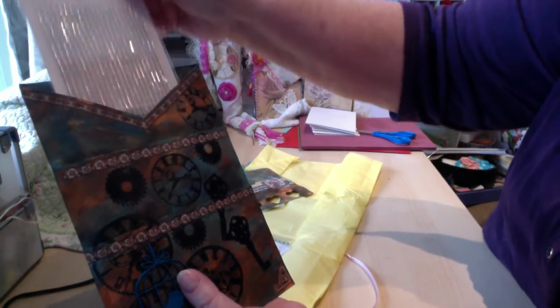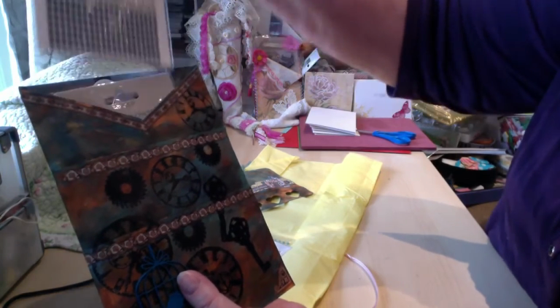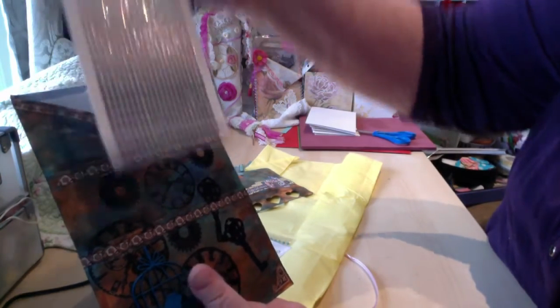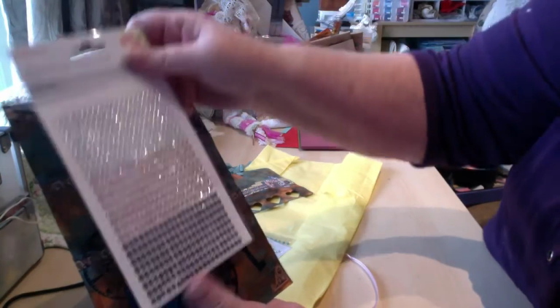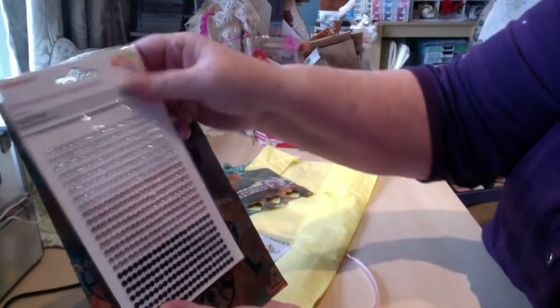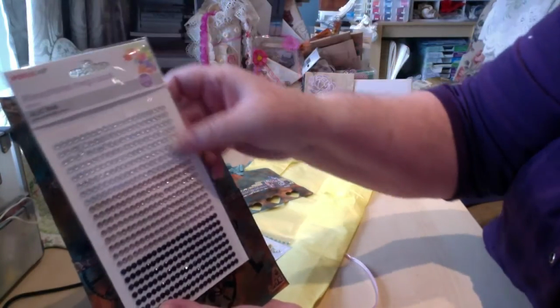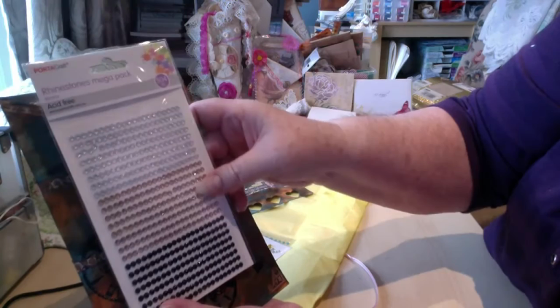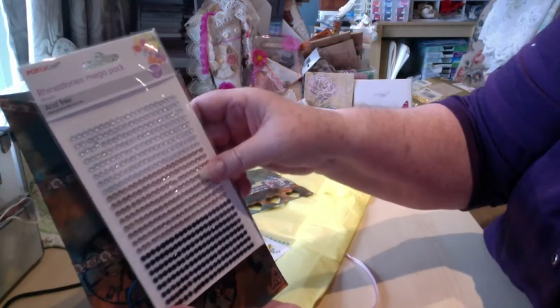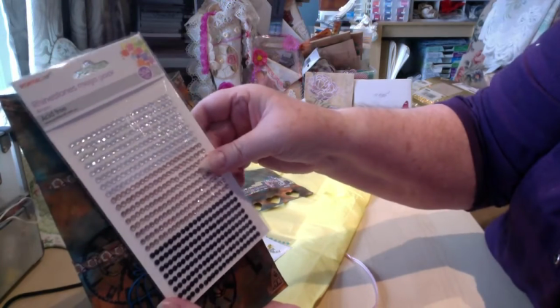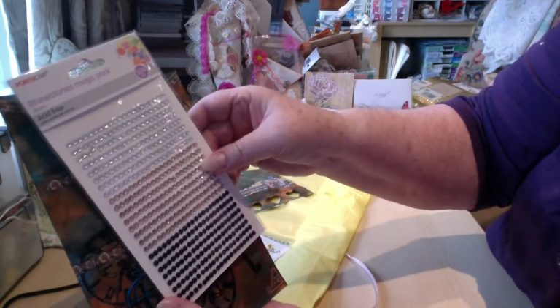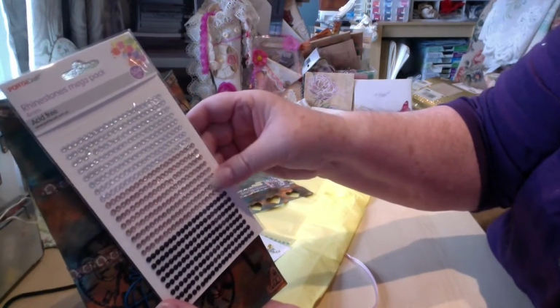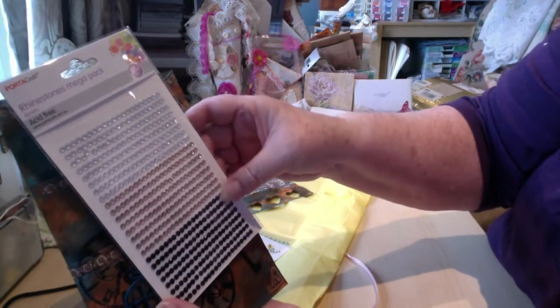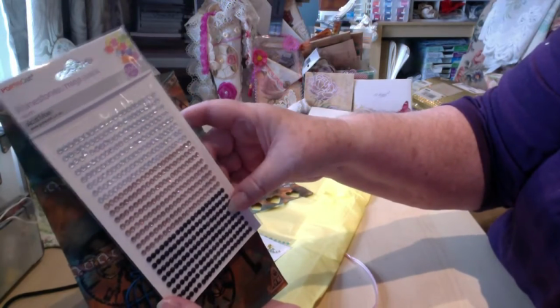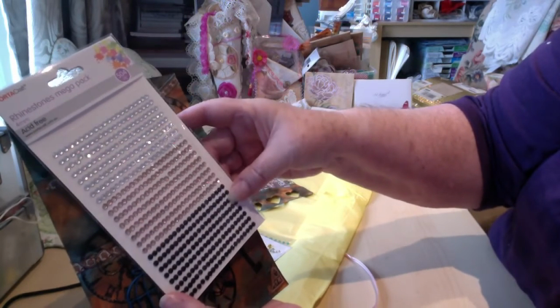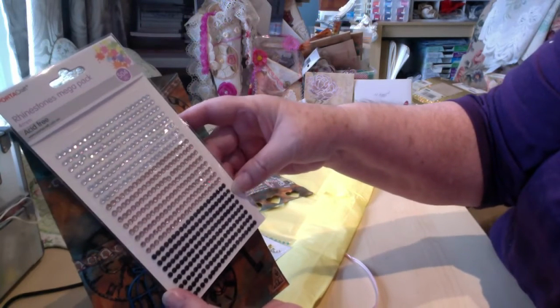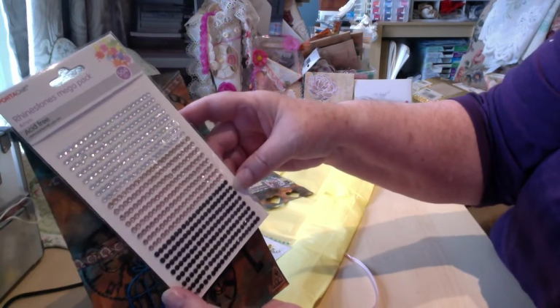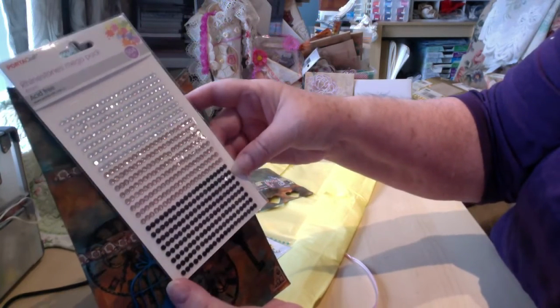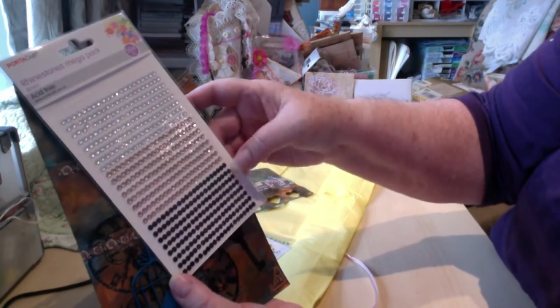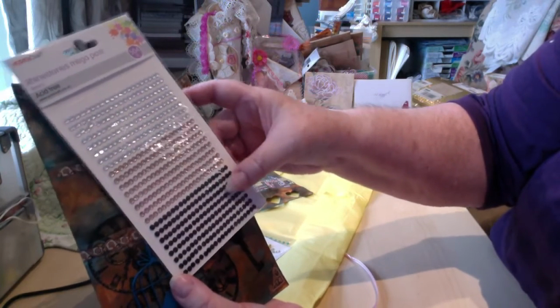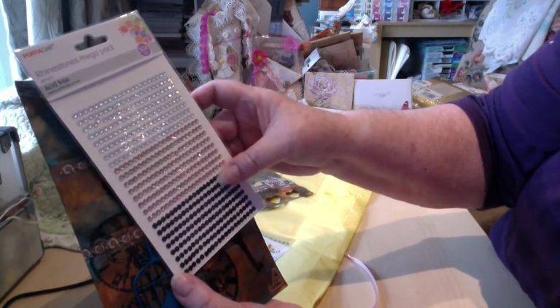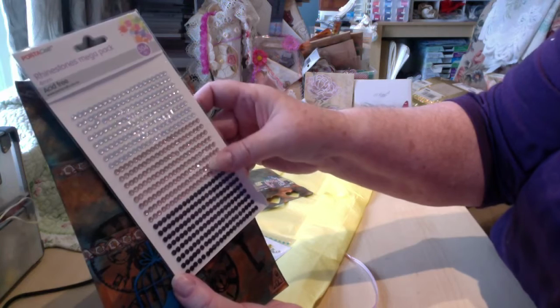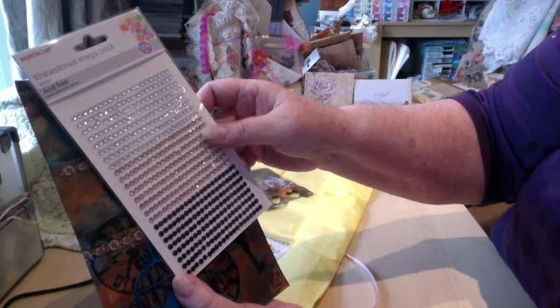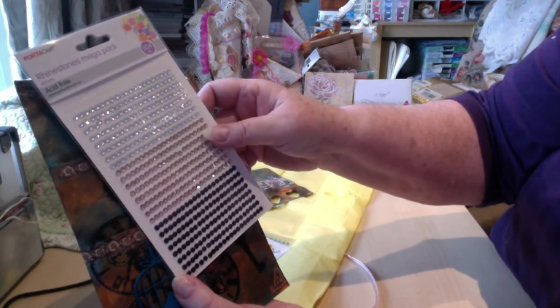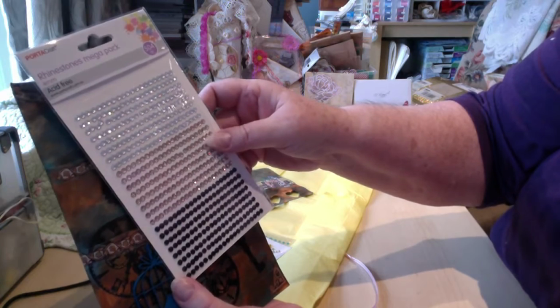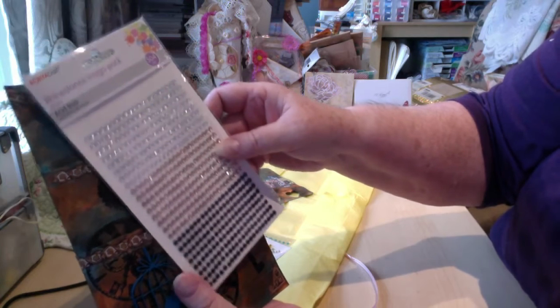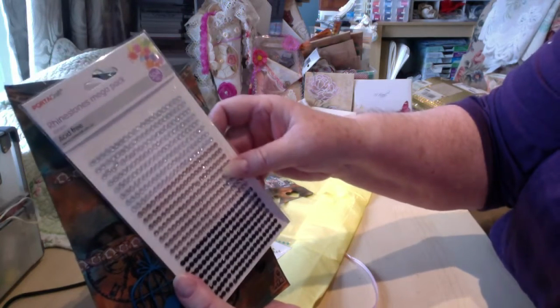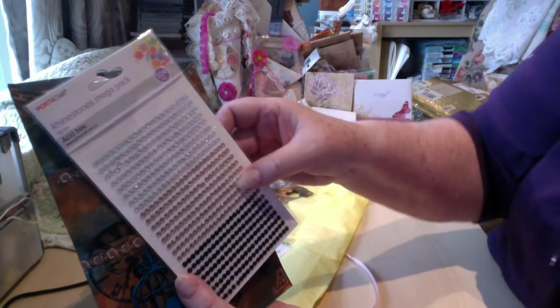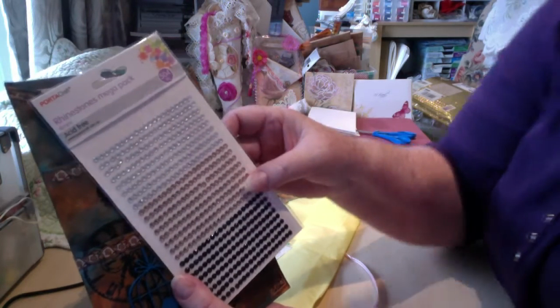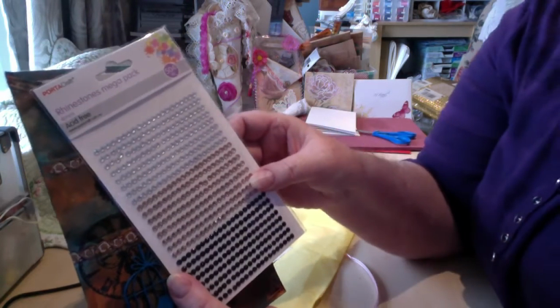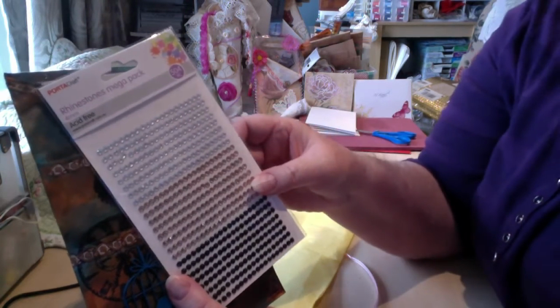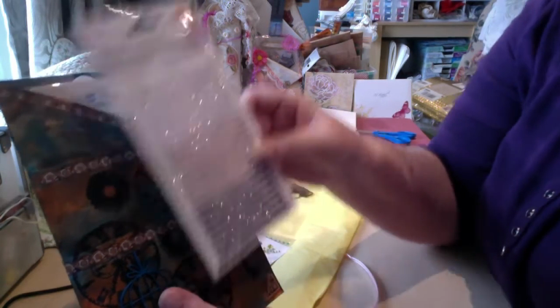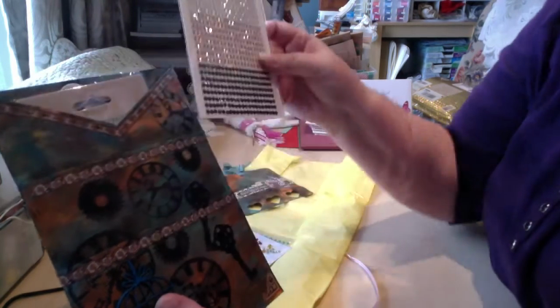Oh my goodness, rhinestones! A mega pack of rhinestones. Well, thank you. Those will go to good use. Thank you so much.